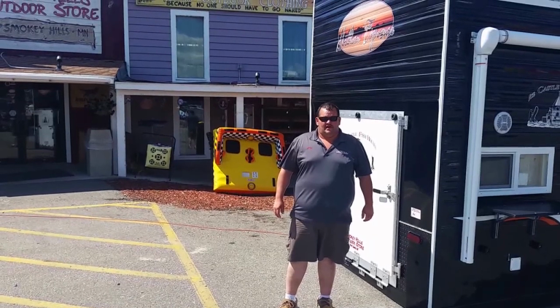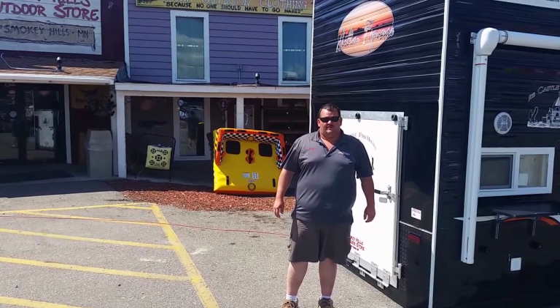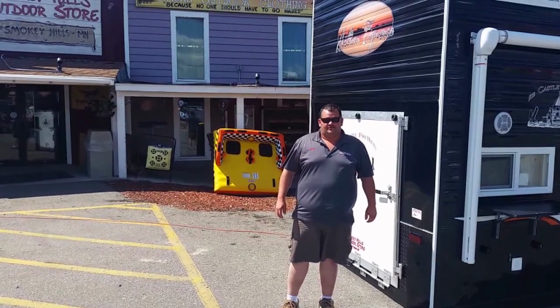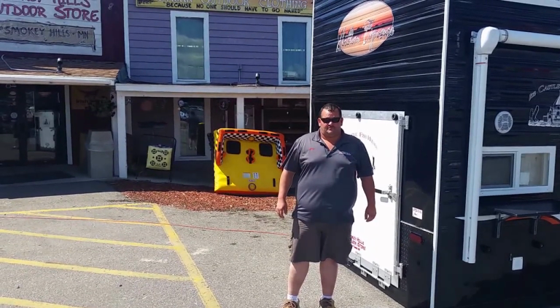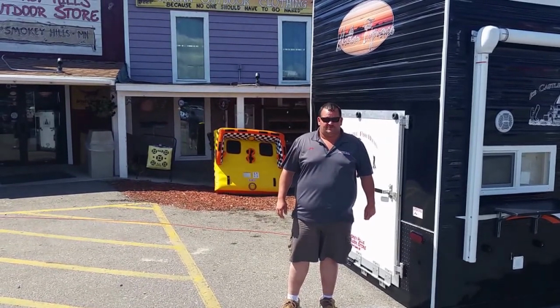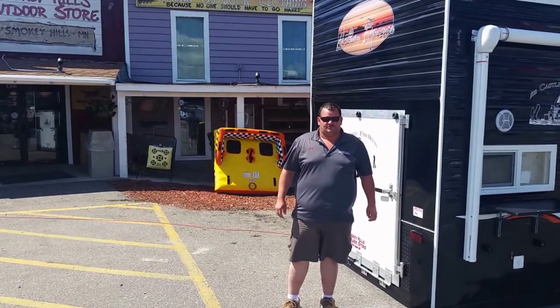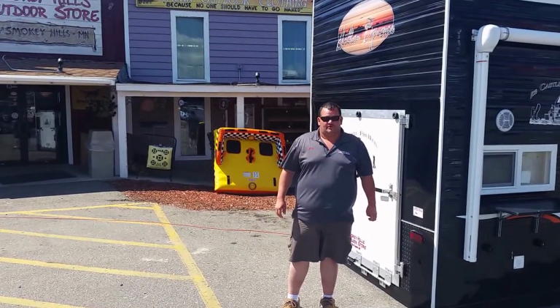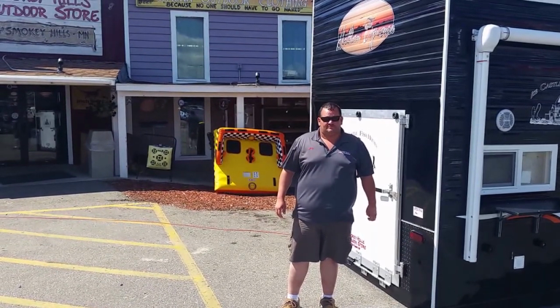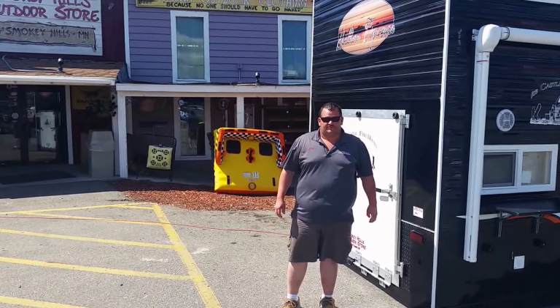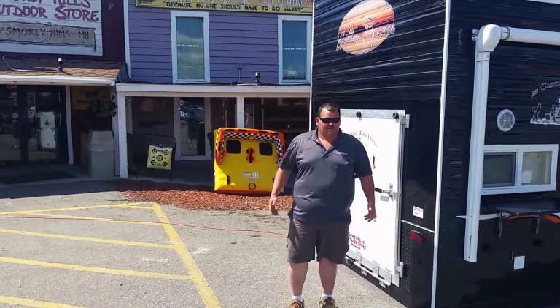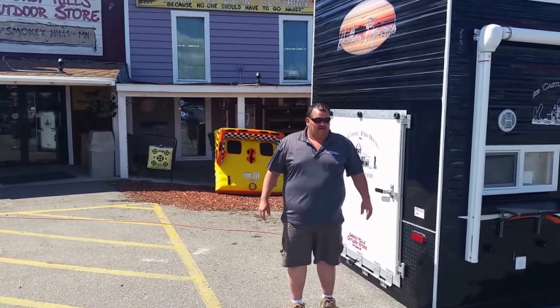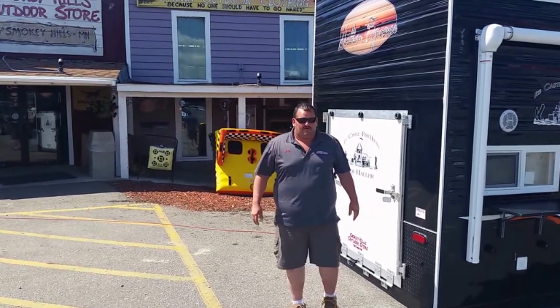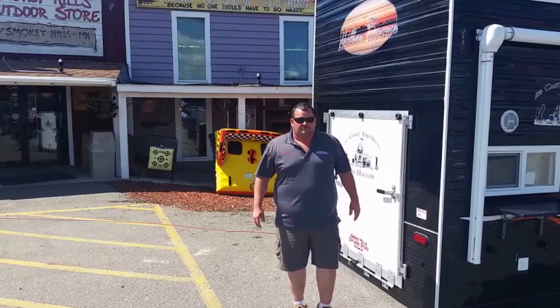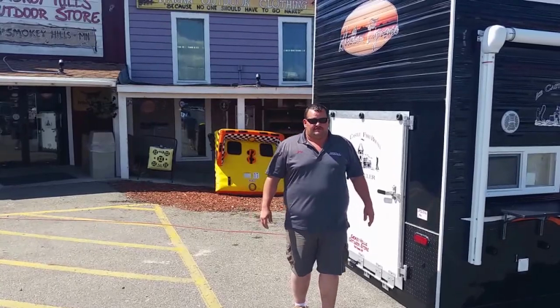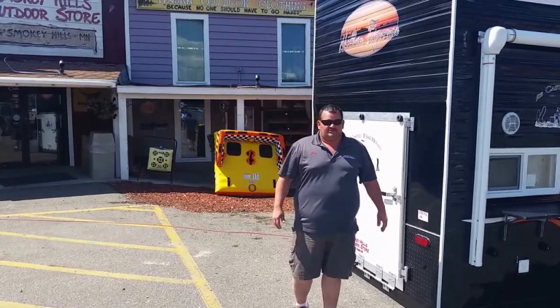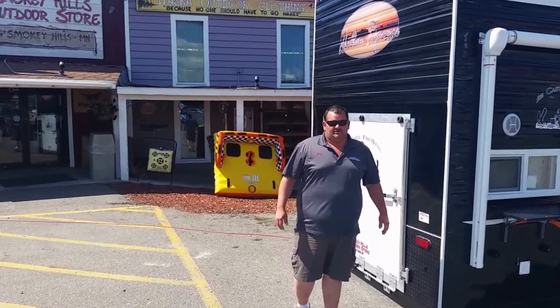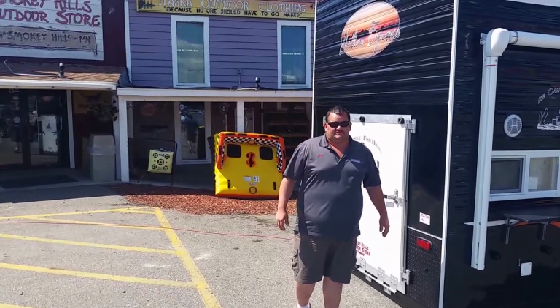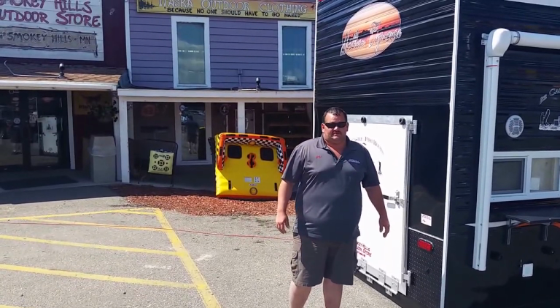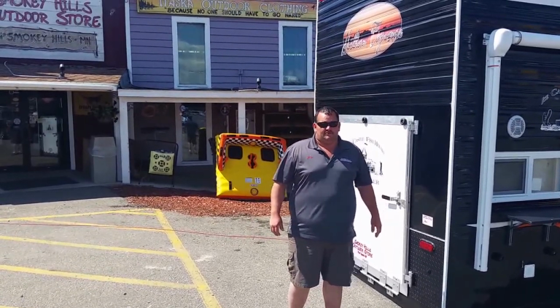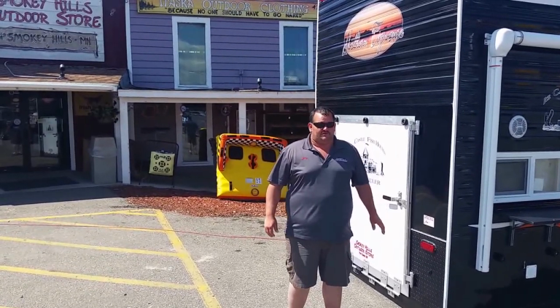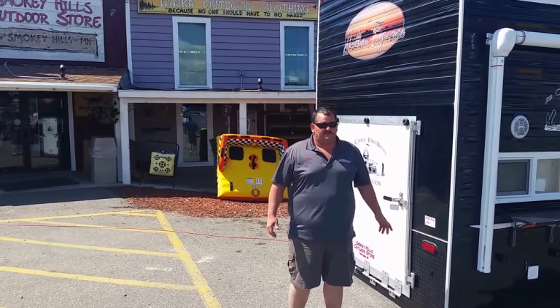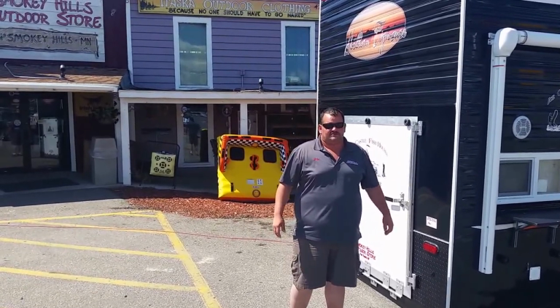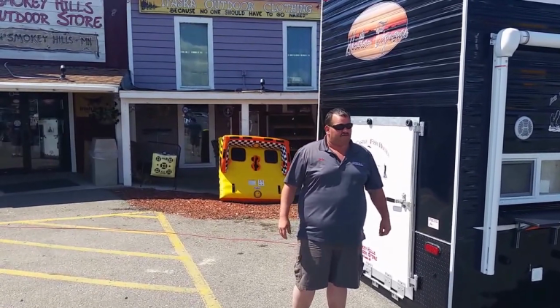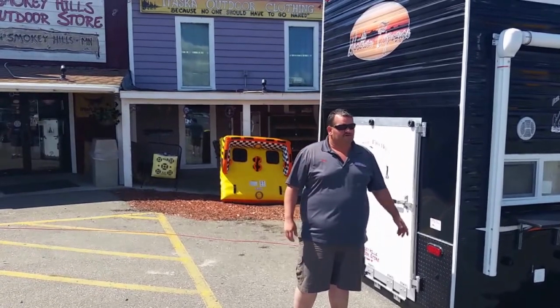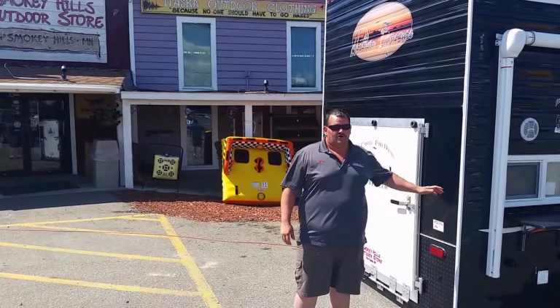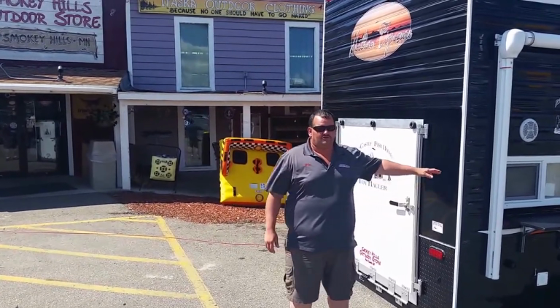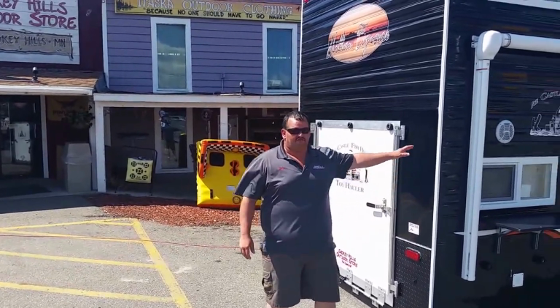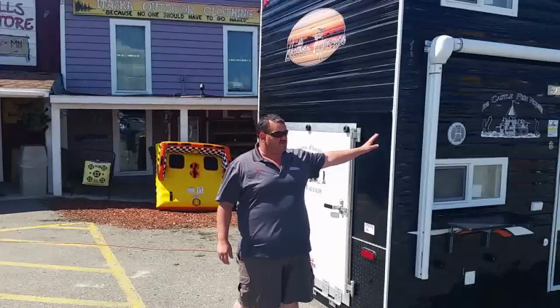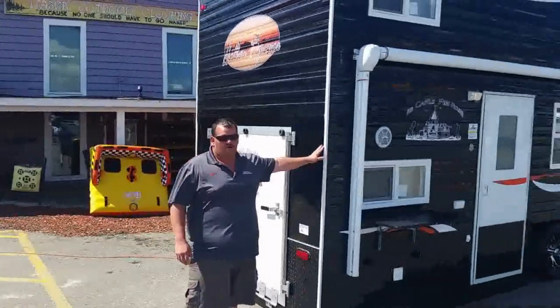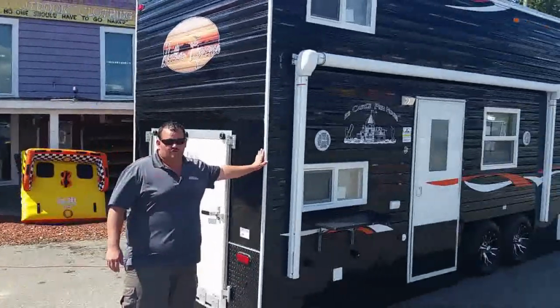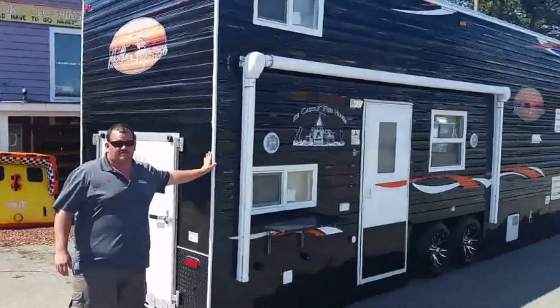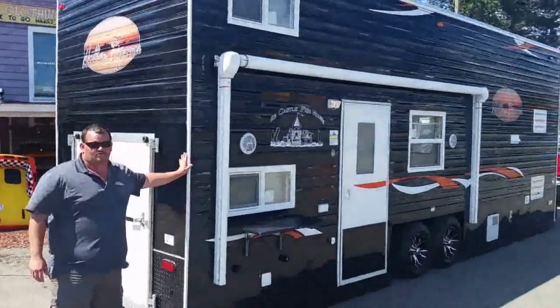Hey everybody, this is Greg at Smokey Hills Outdoor Store in Perker Havis, Minnesota. We always show the custom builds that people do. This one here is another tall 10-foot sidewall, northern exposure.